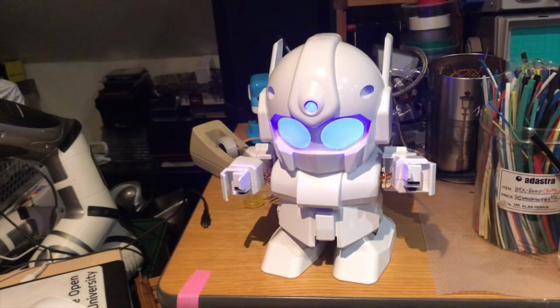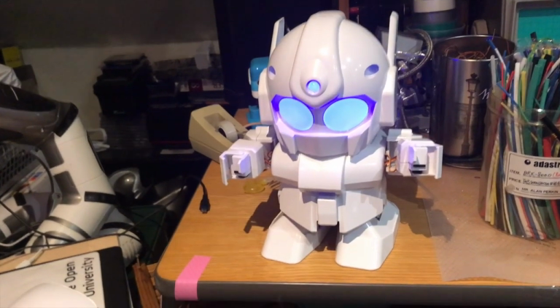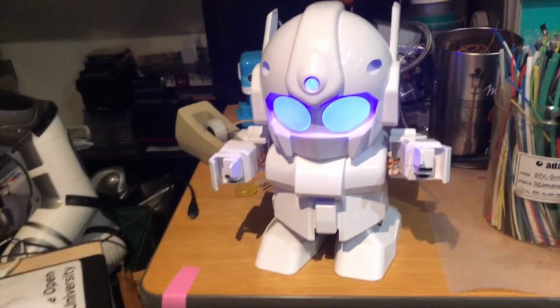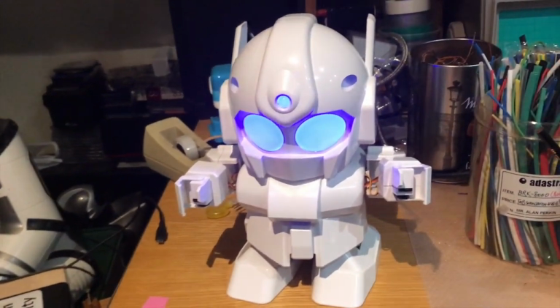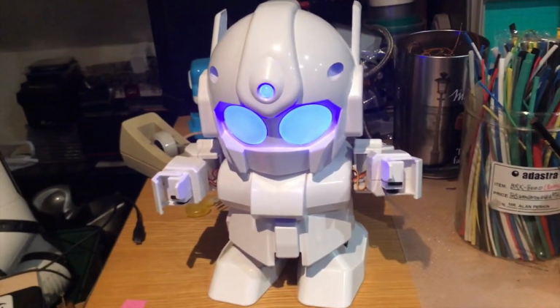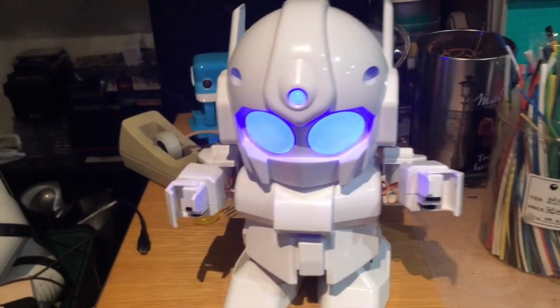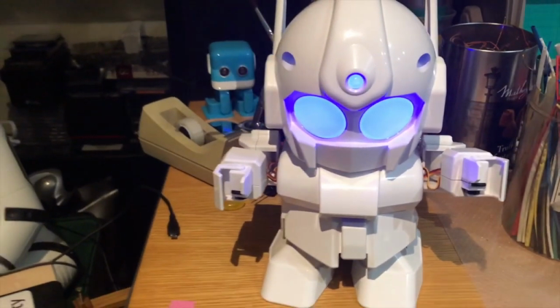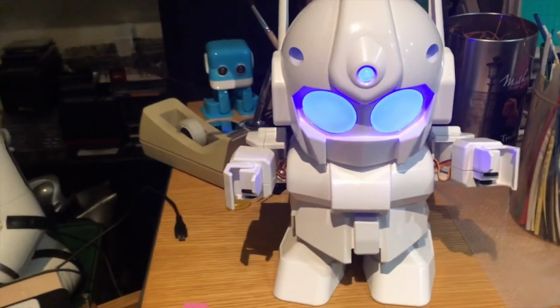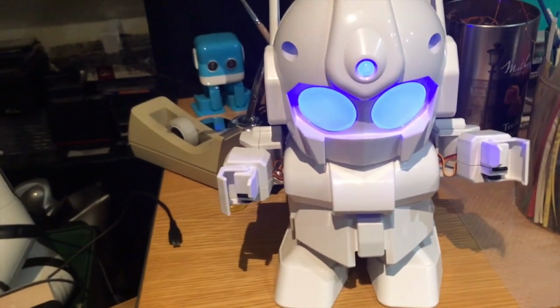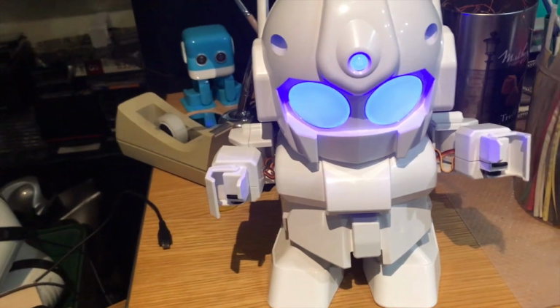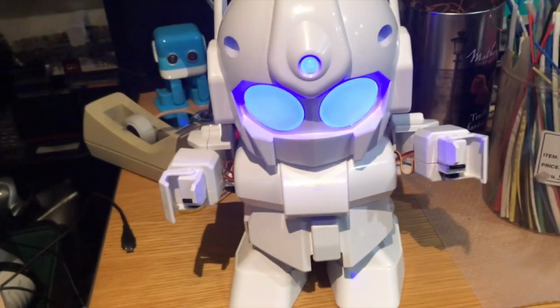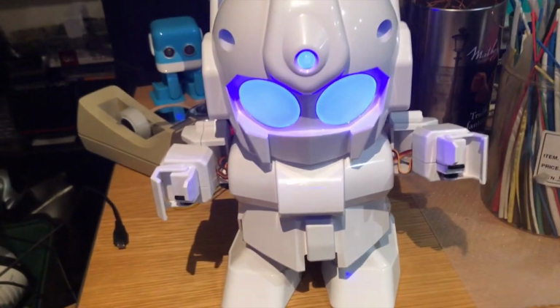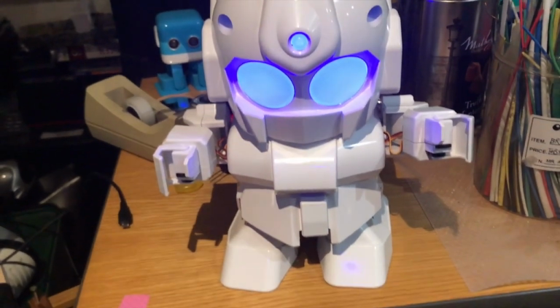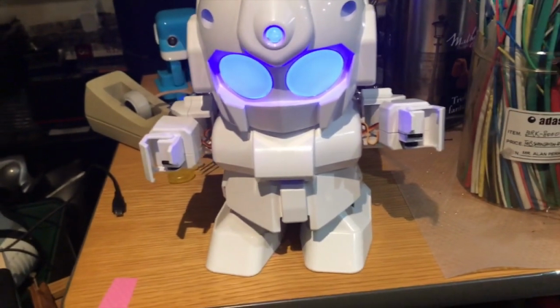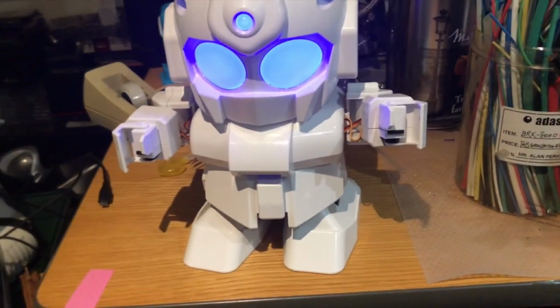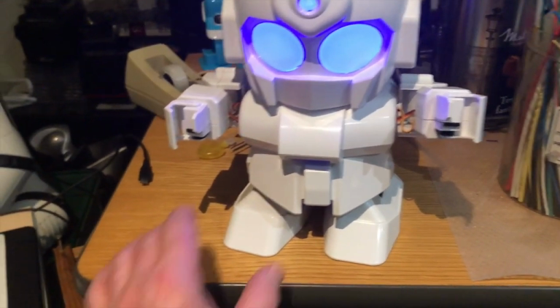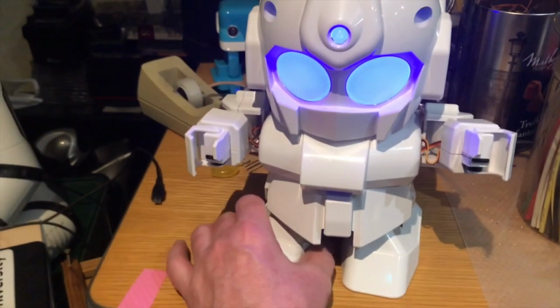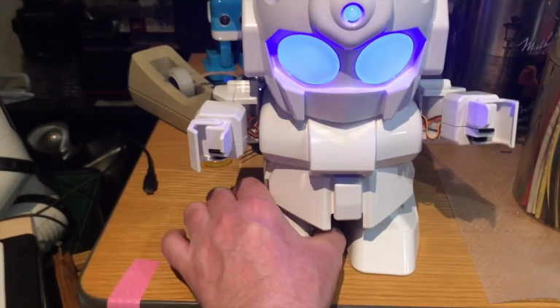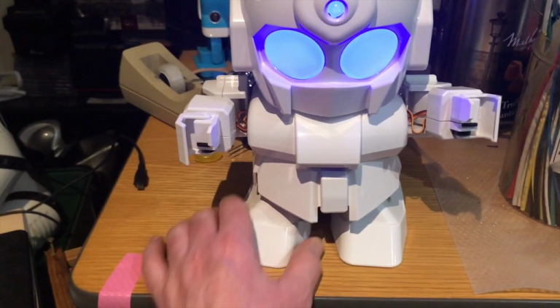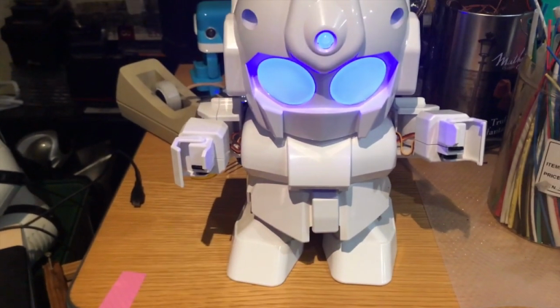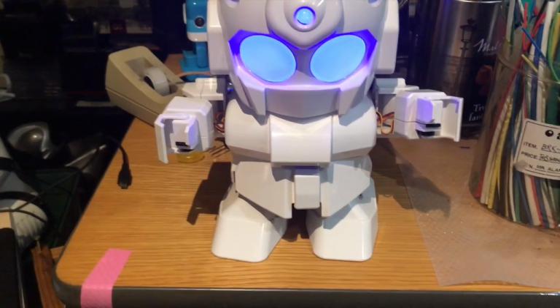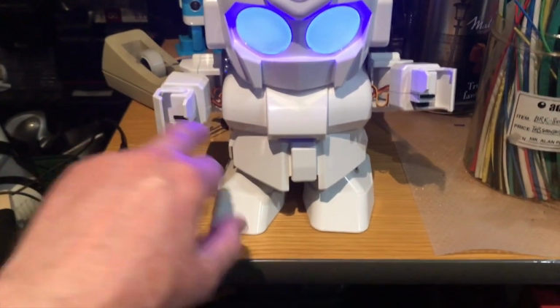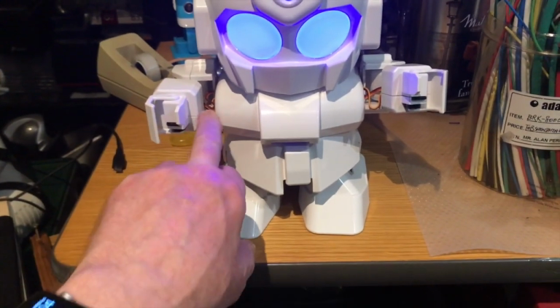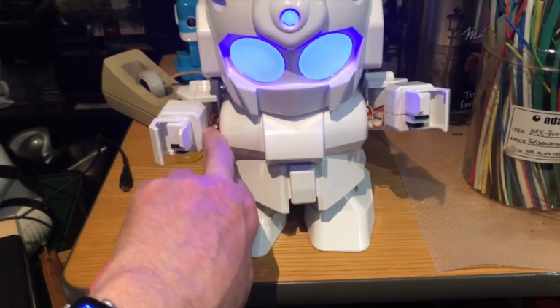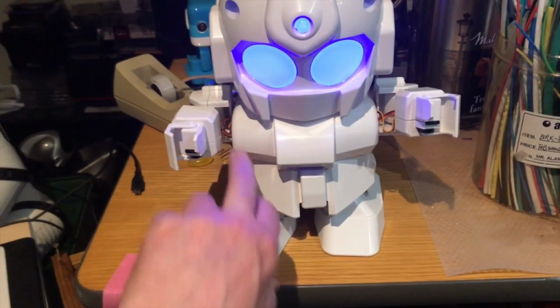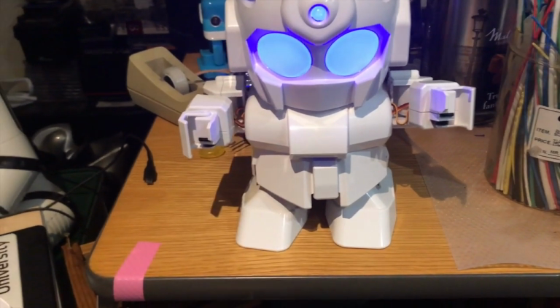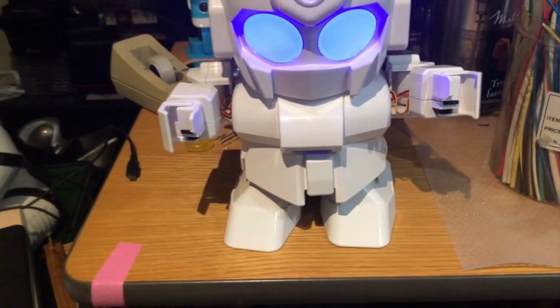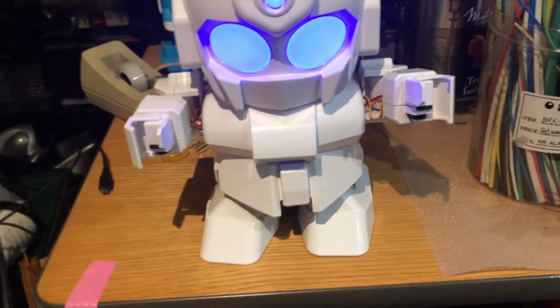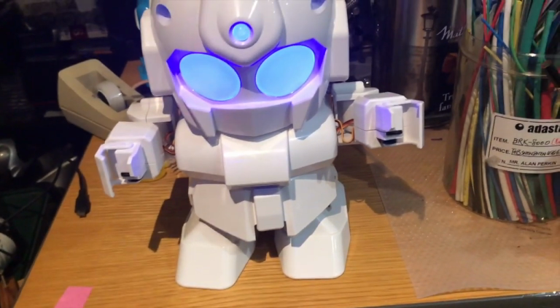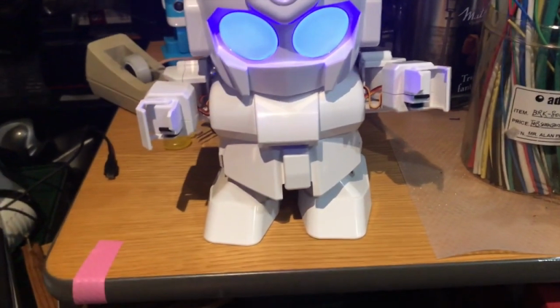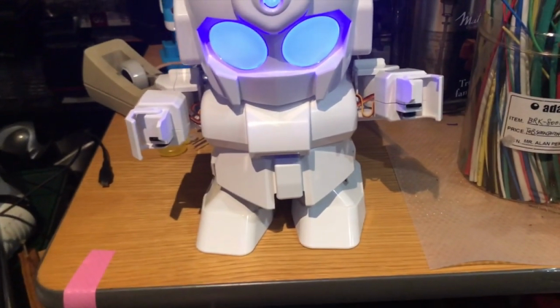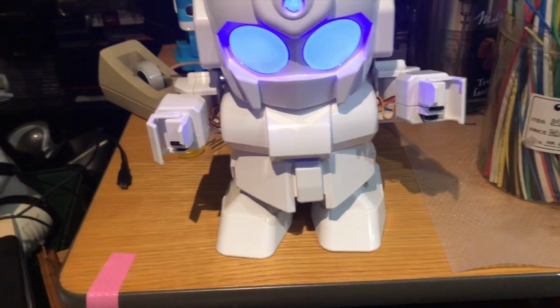As you can see, his limbs move but he makes a buzzing noise, and that's because when you build these things you need to calibrate the servos to make sure that they're not pulling against each other, which is what they're doing. So I'm going to dismantle him, put him back together and then recalibrate him.